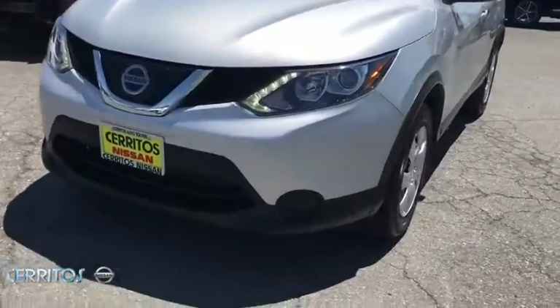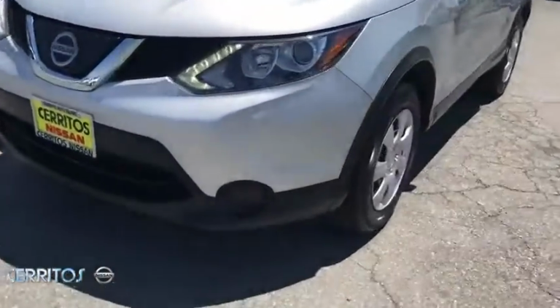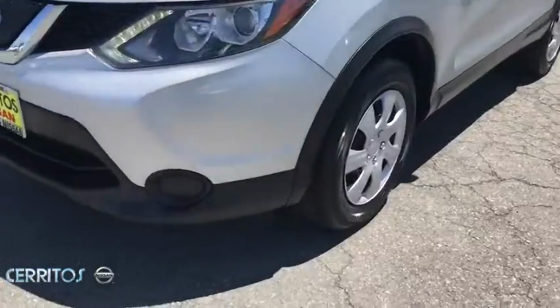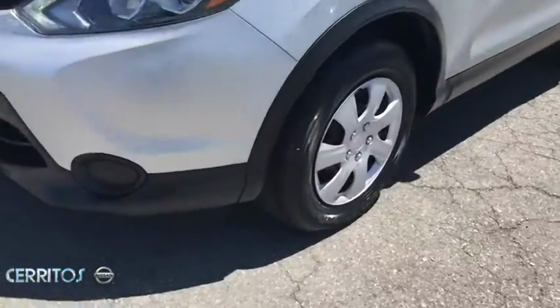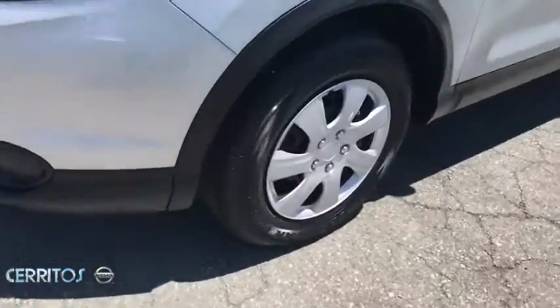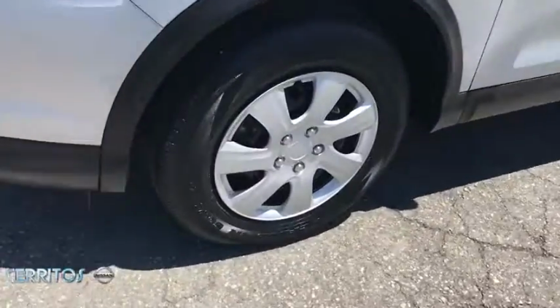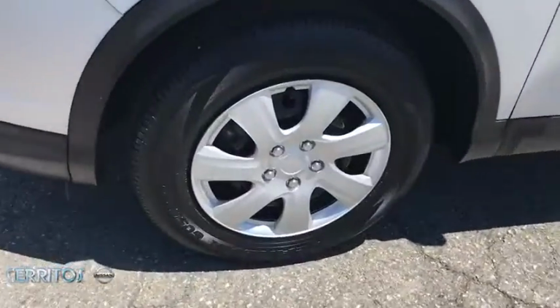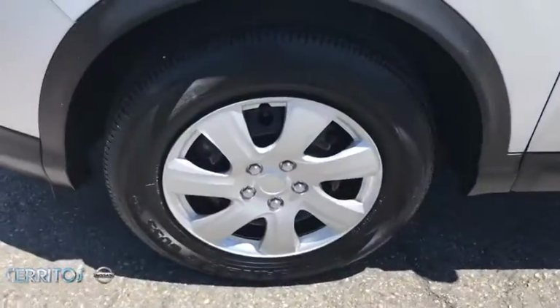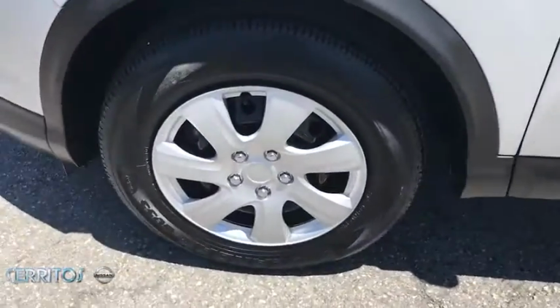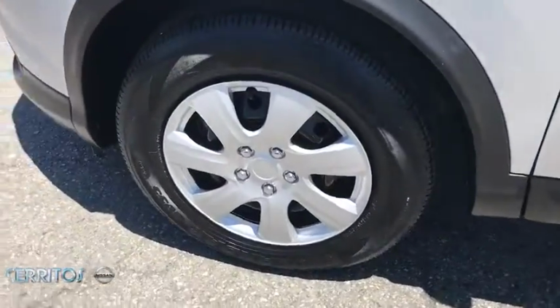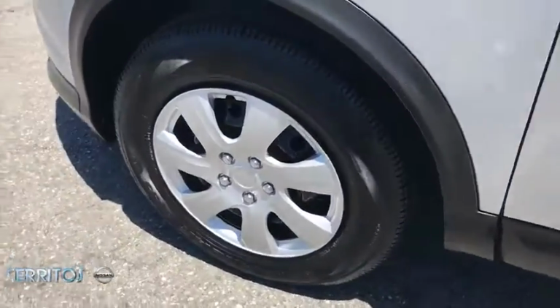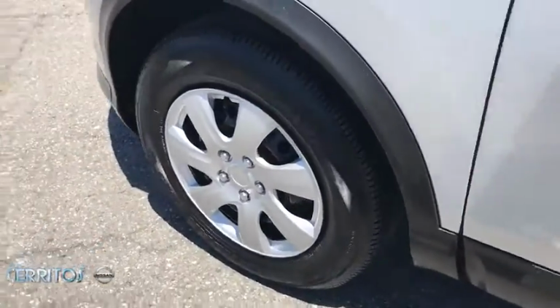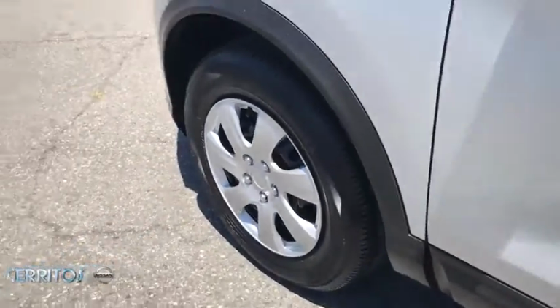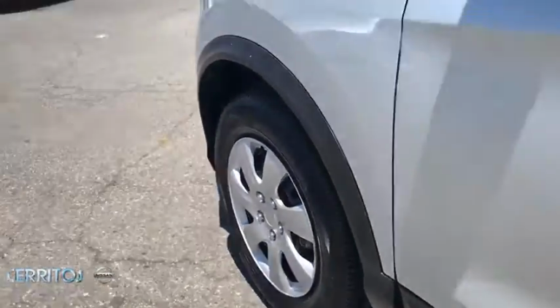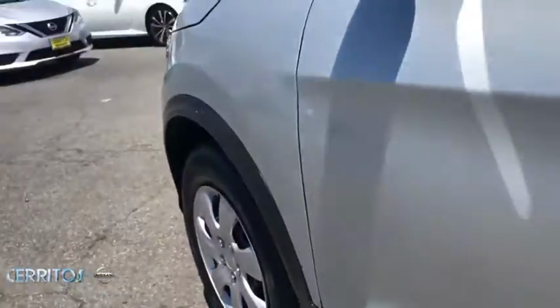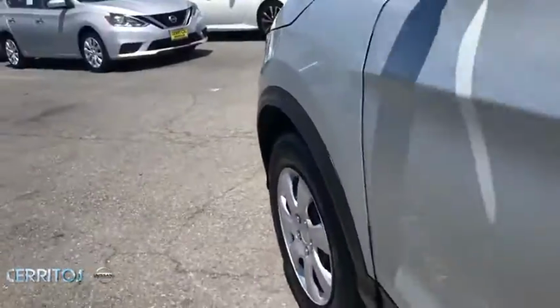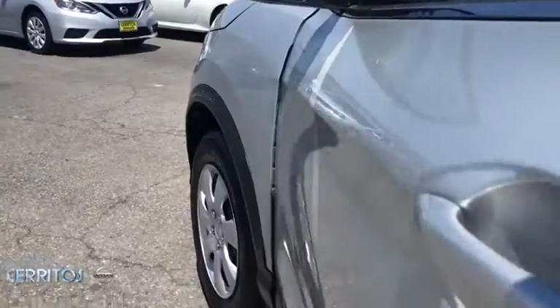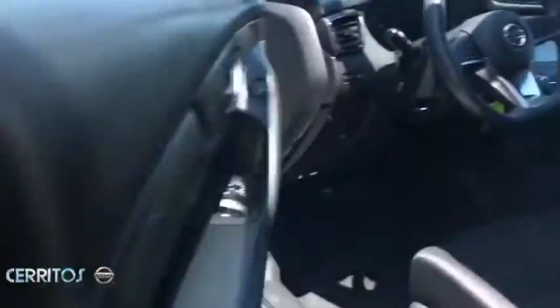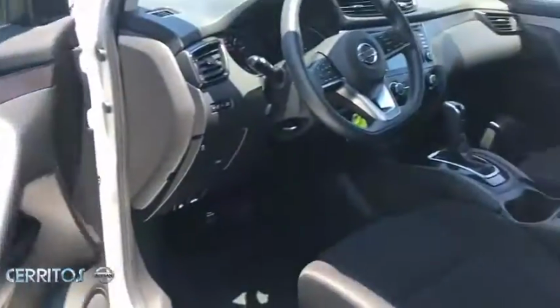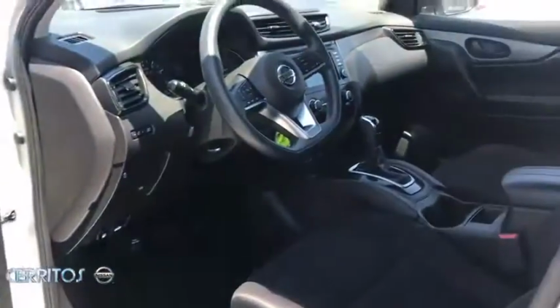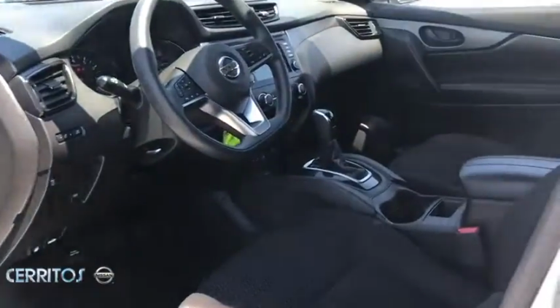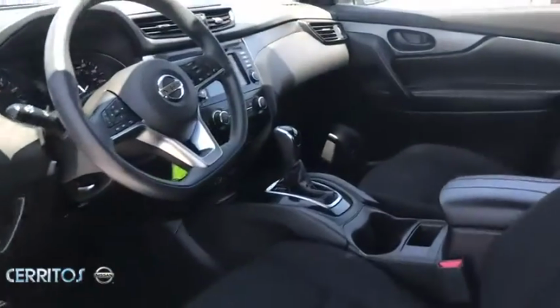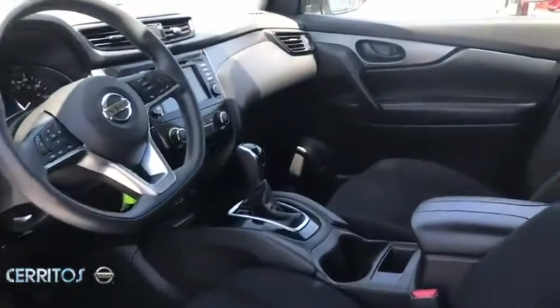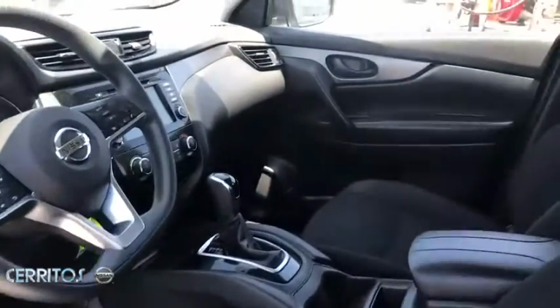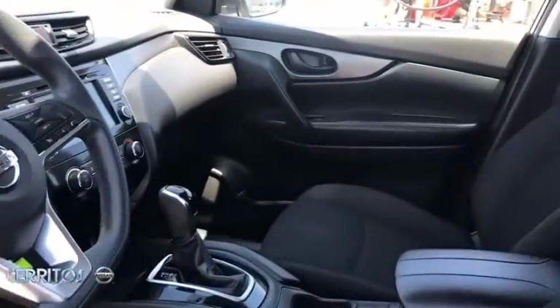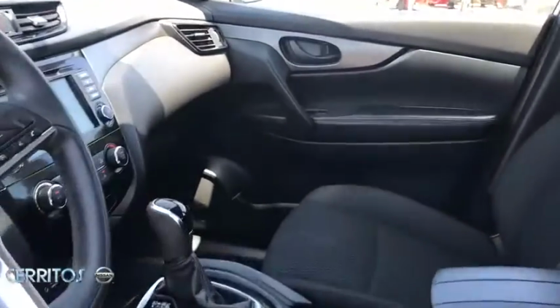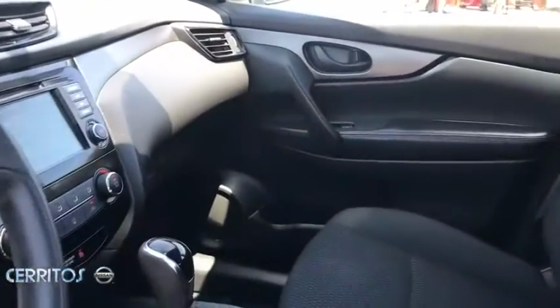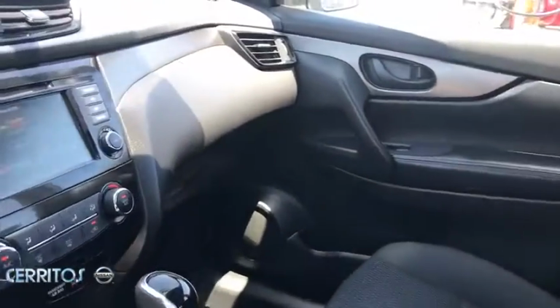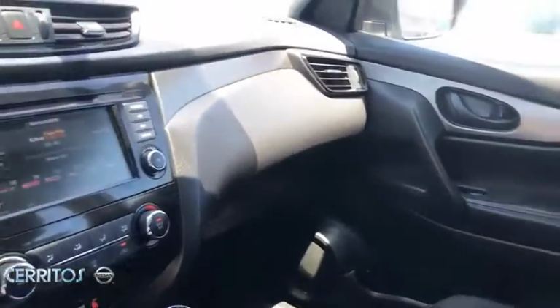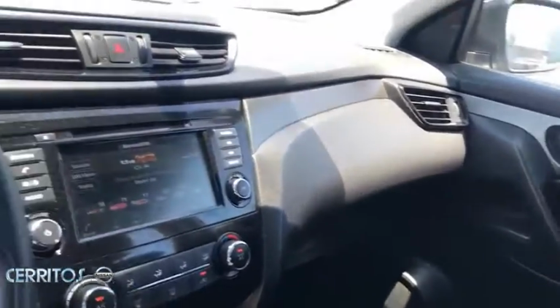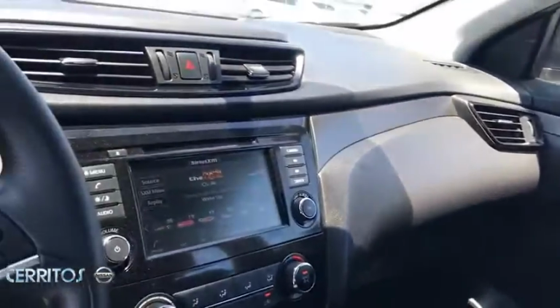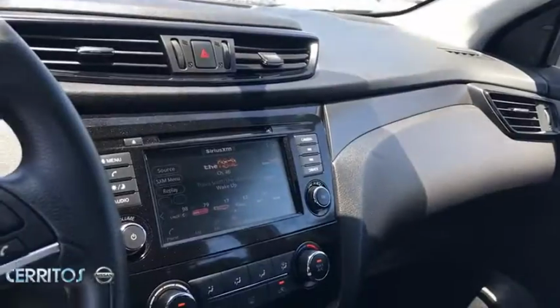Bluetooth, power steering, adjustable steering wheel, four-wheel disc brakes, cruise control, AM-FM stereo radio, front wheel drive, rear defrost, MP3 player, power door locks.